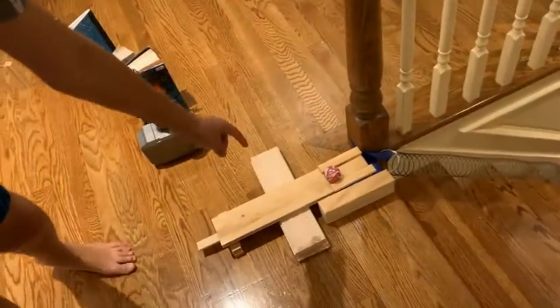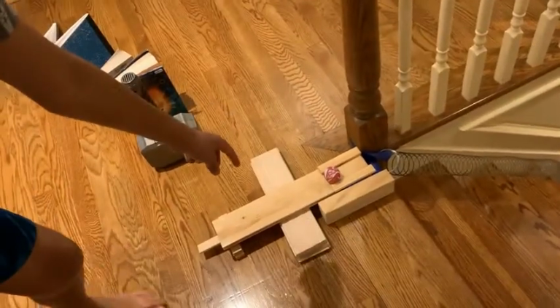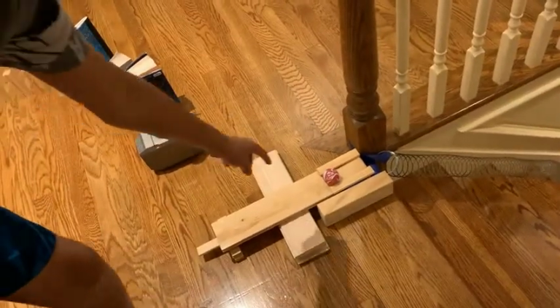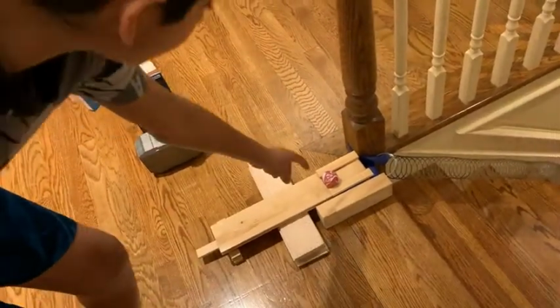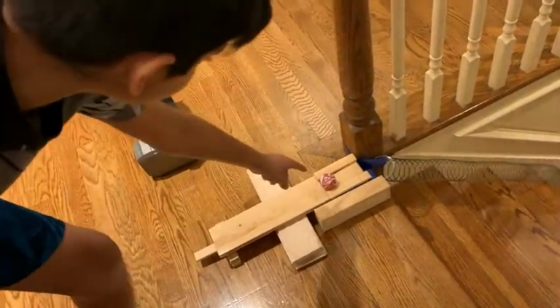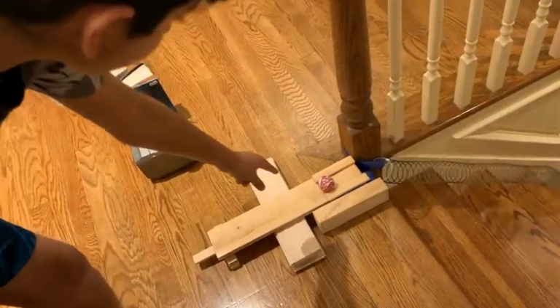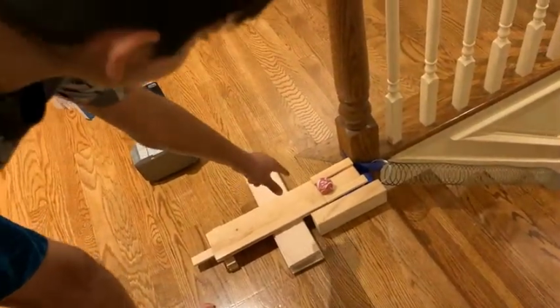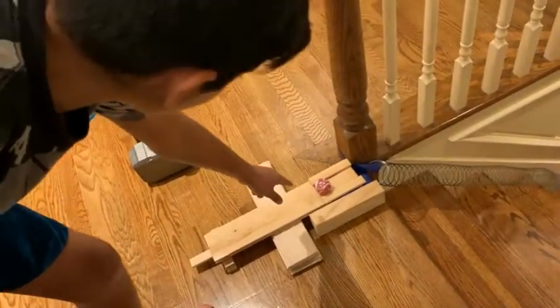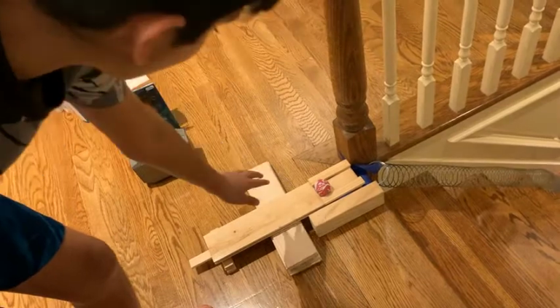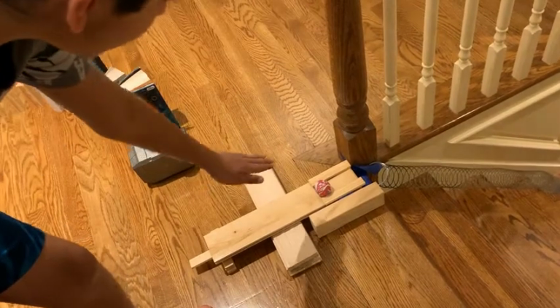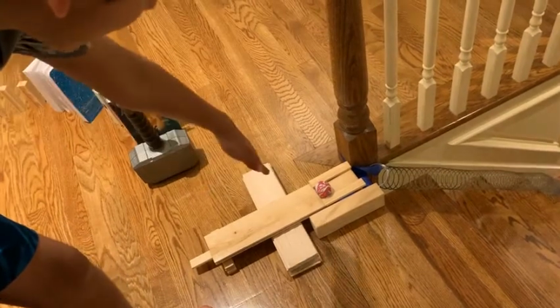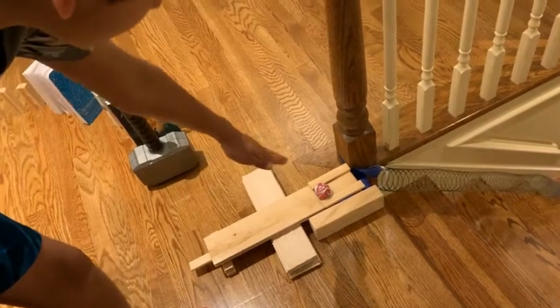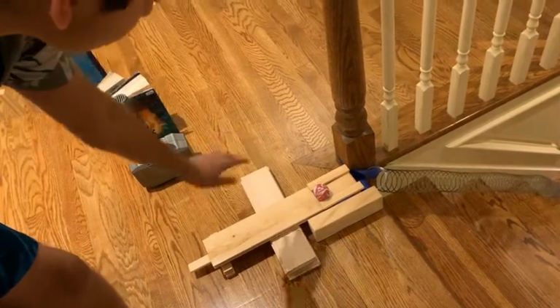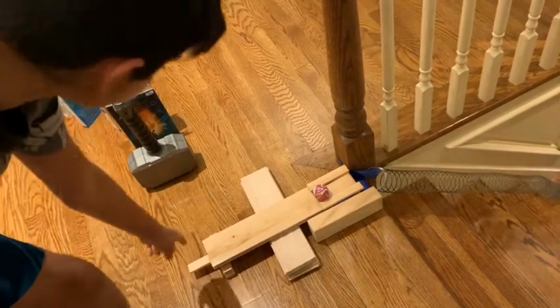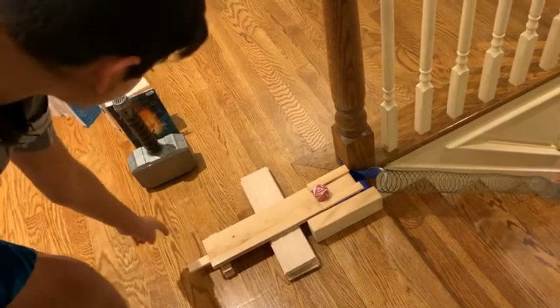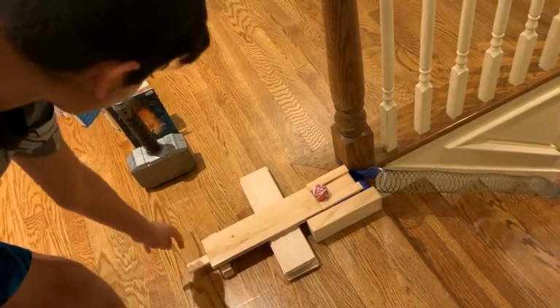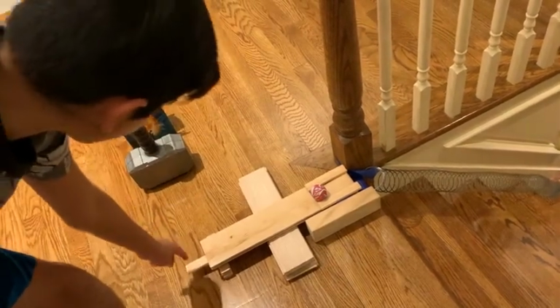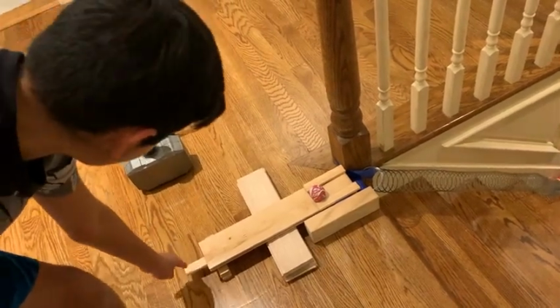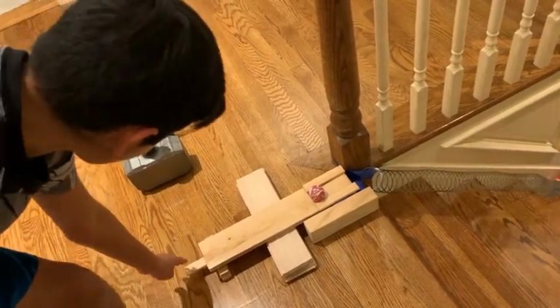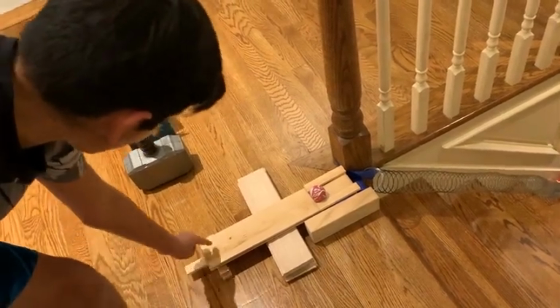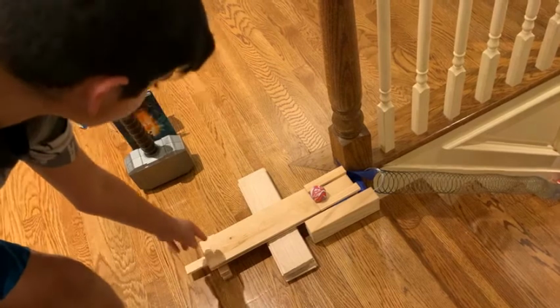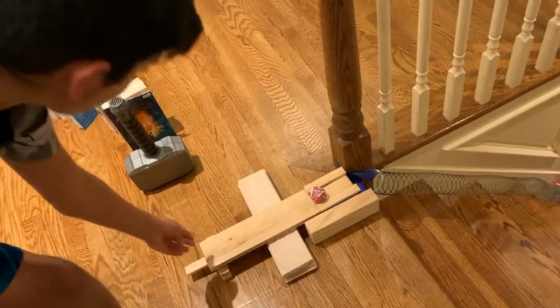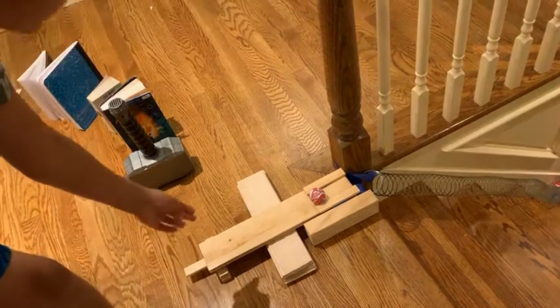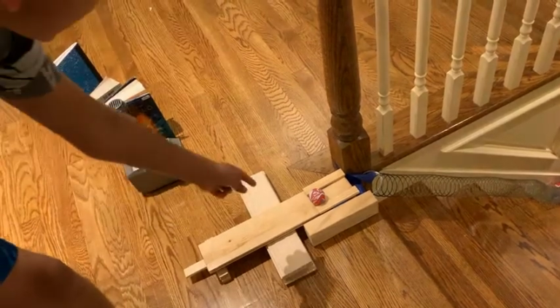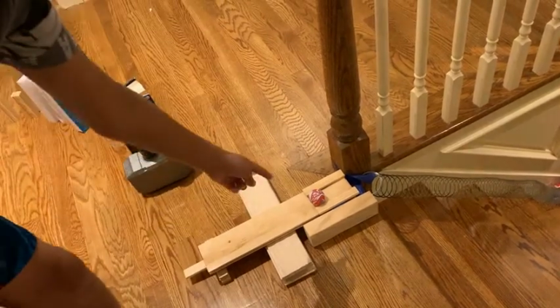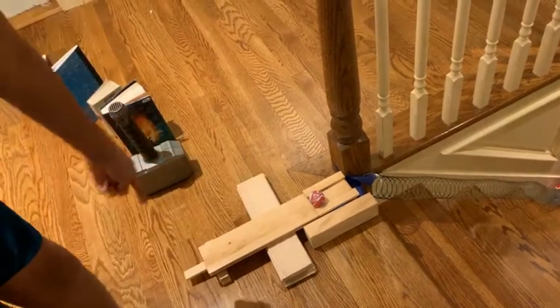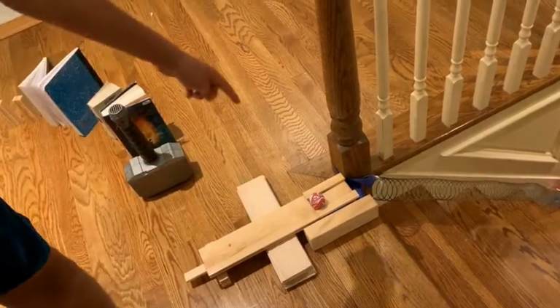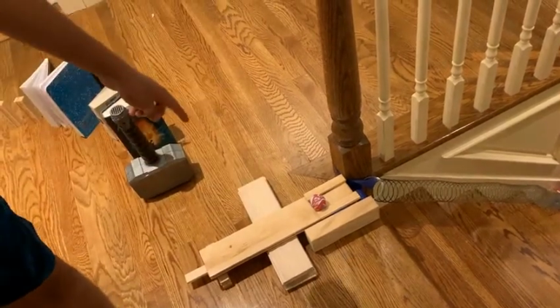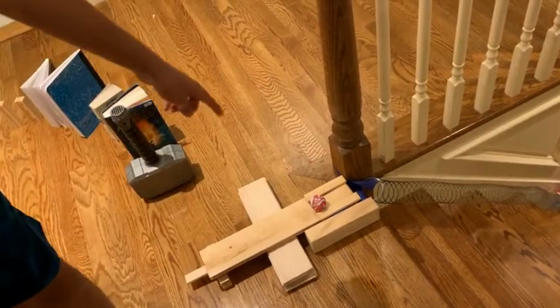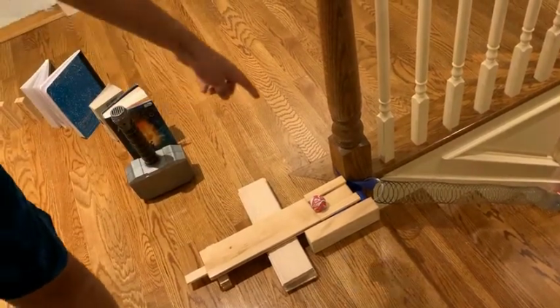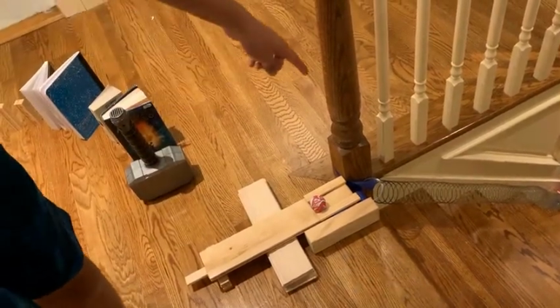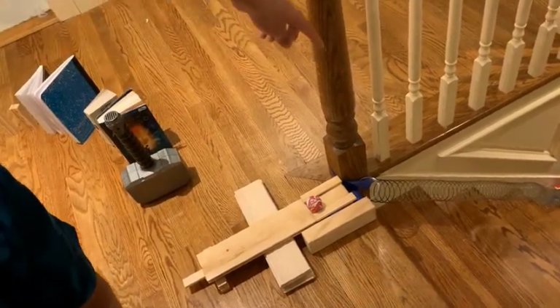And then when this ramp faces down, because the weight will go down, this part will go up, so it starts to go down. And then the ball will roll down the string.